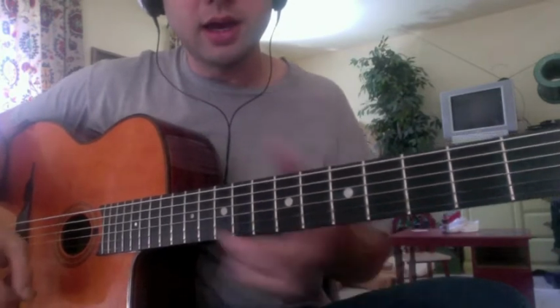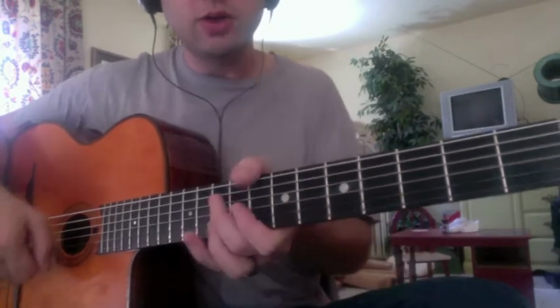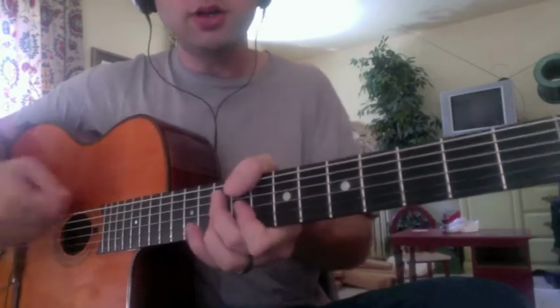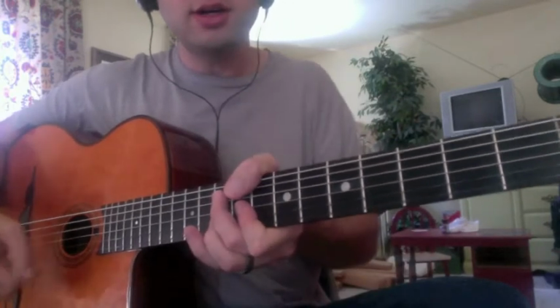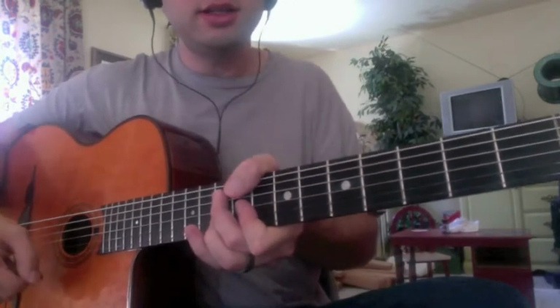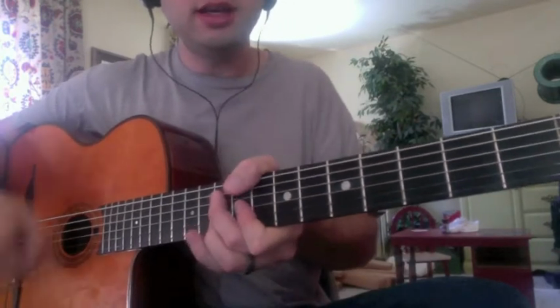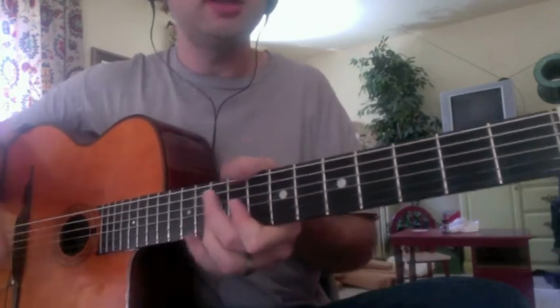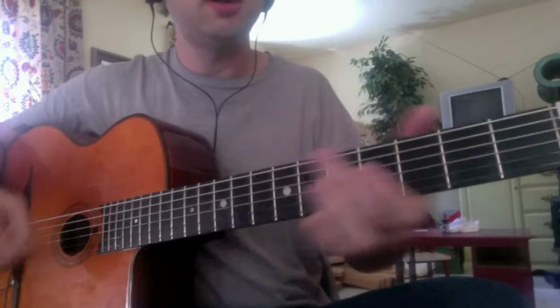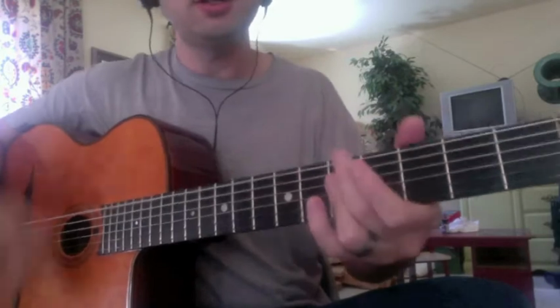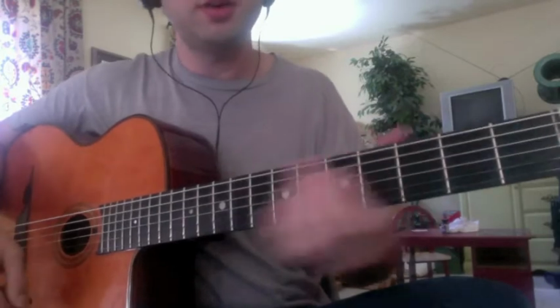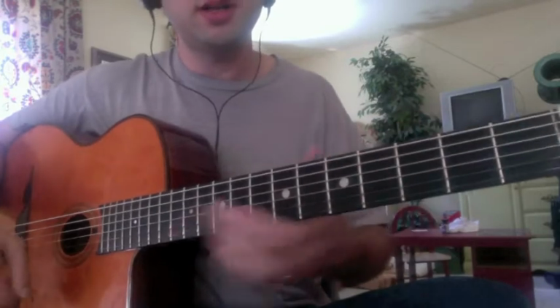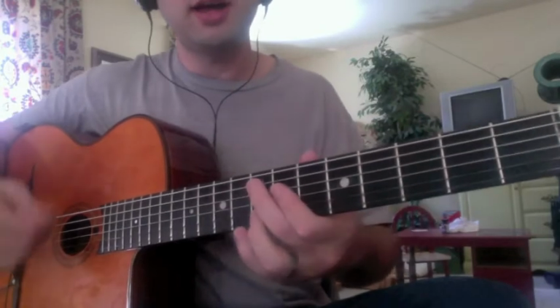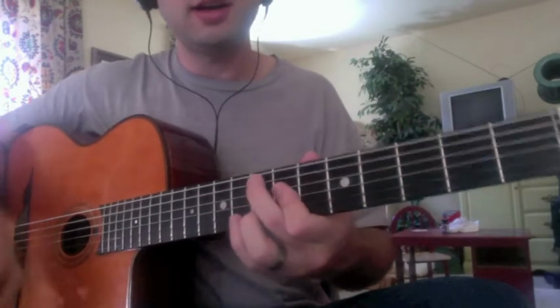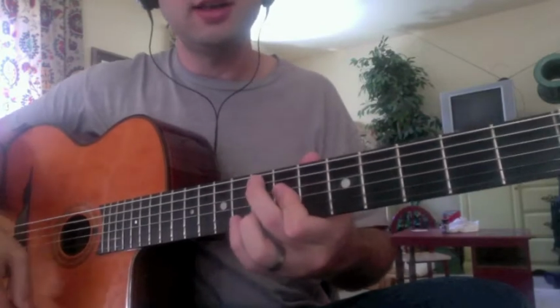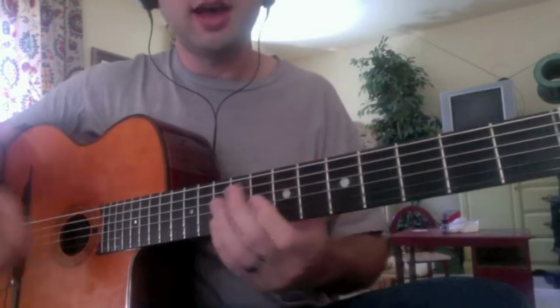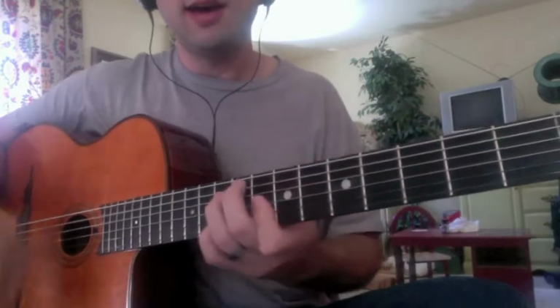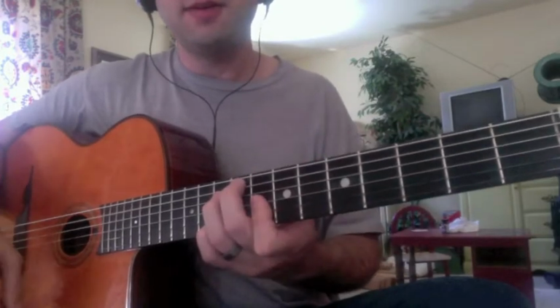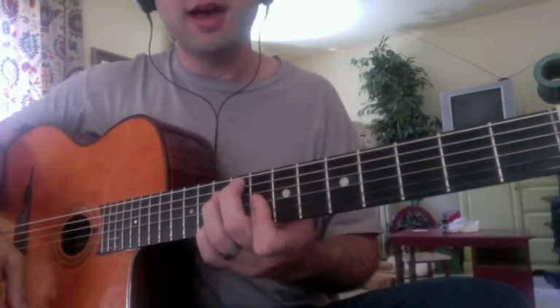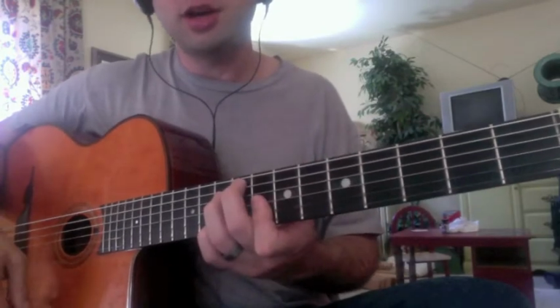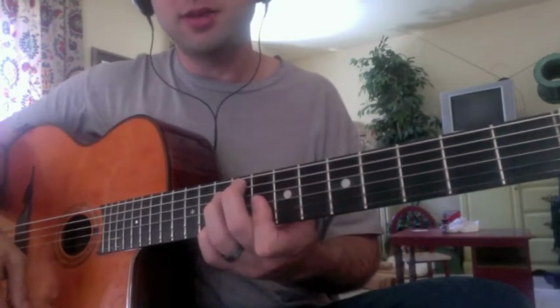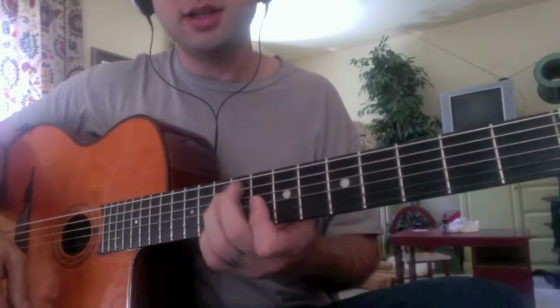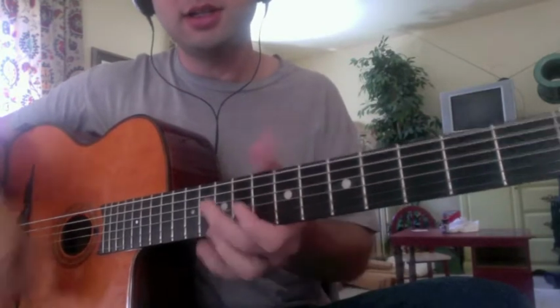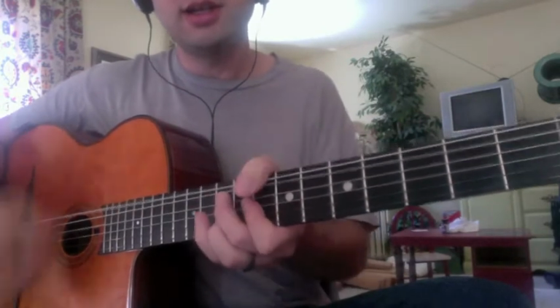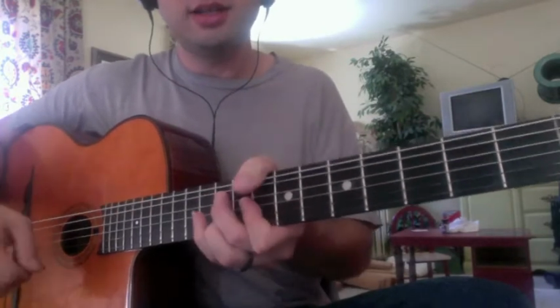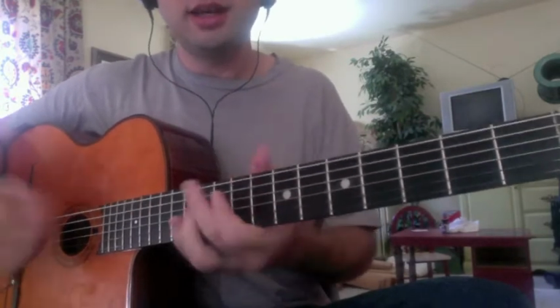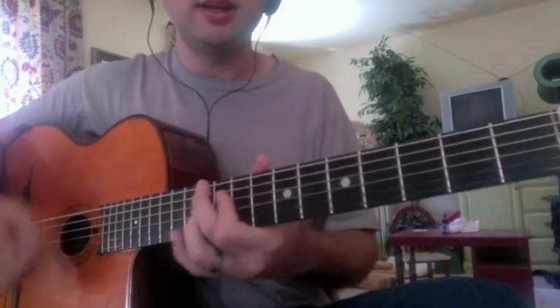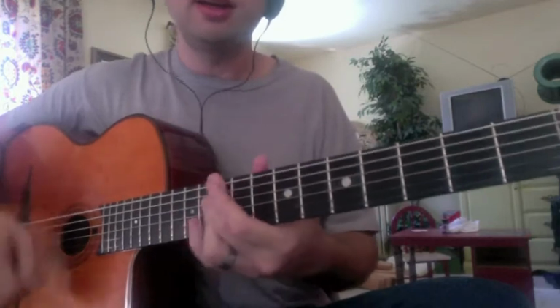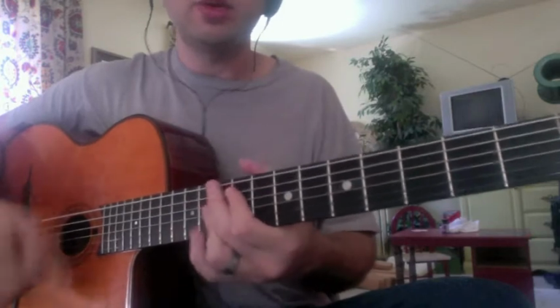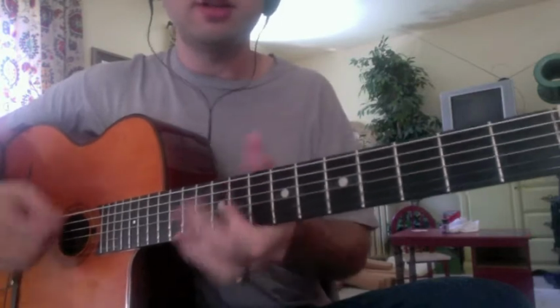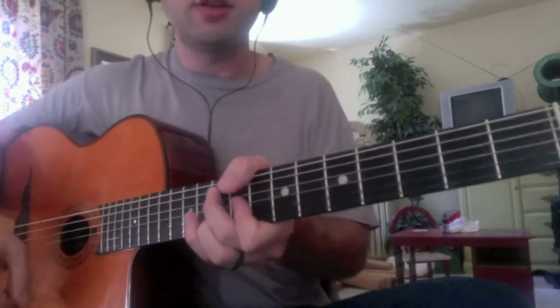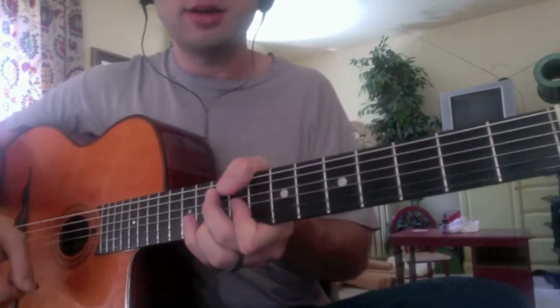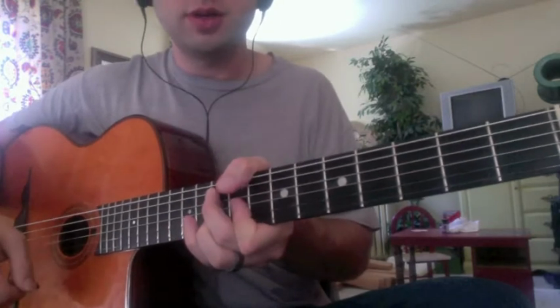The chords are C, two bars, two bars A minor, then F, F-sharp diminished, C, and then whatever turnaround you want to do.